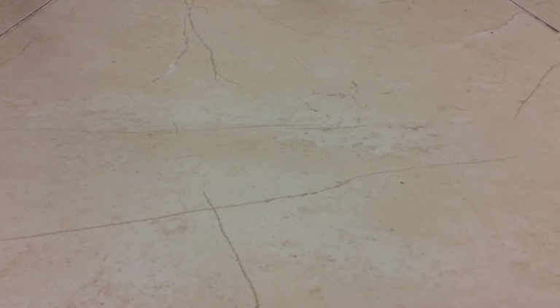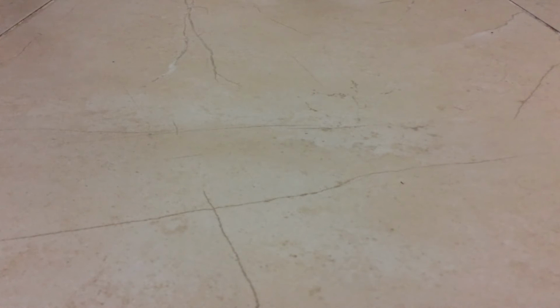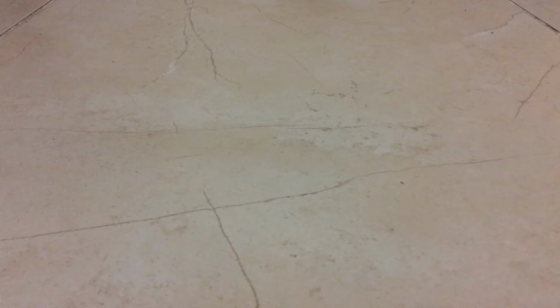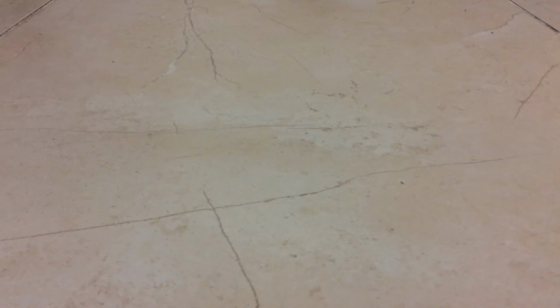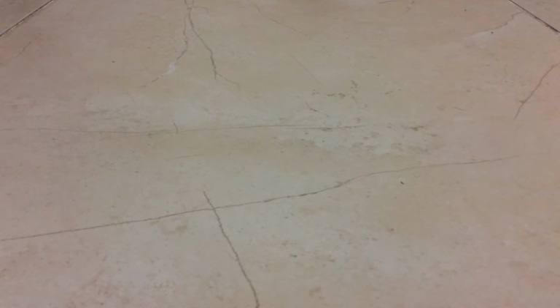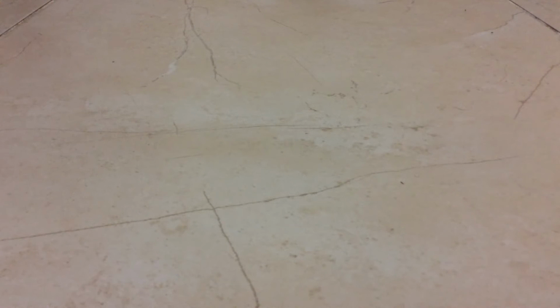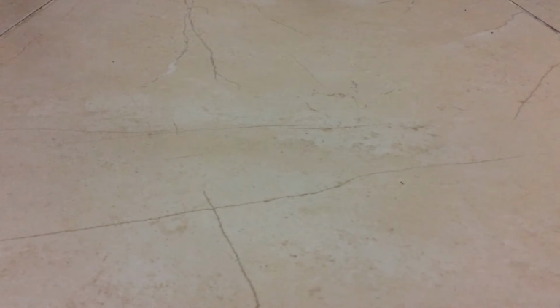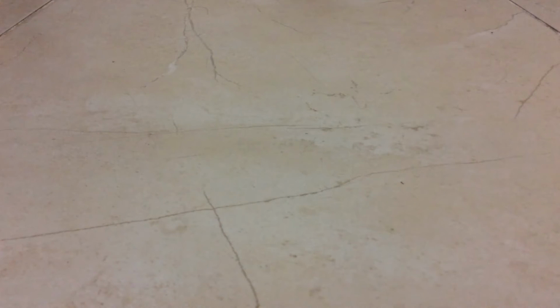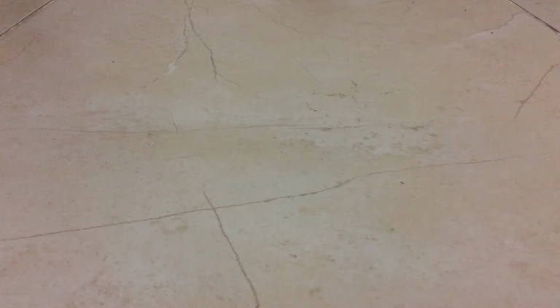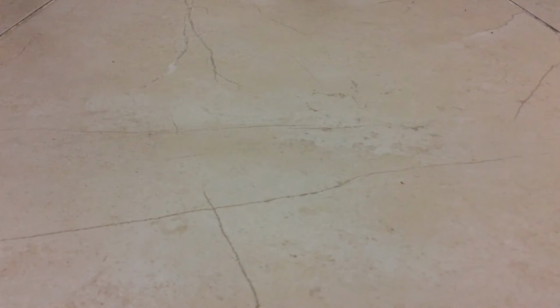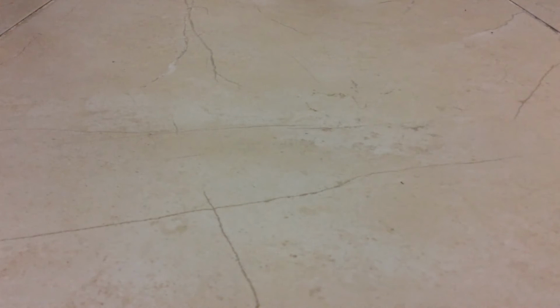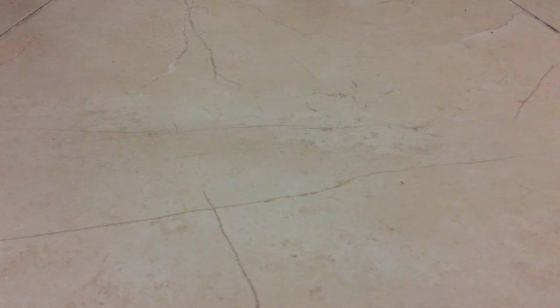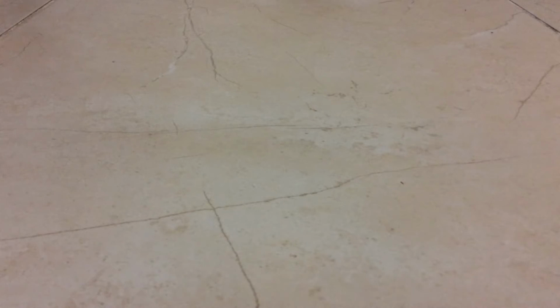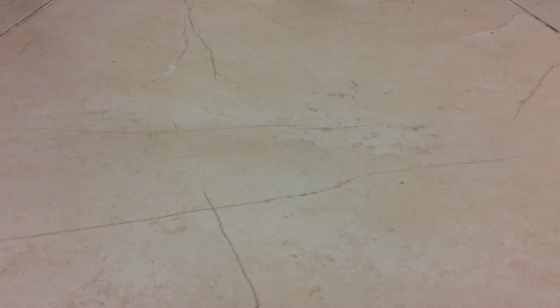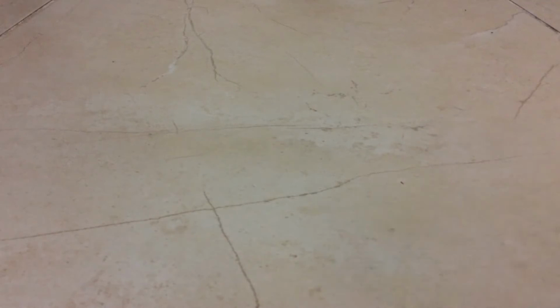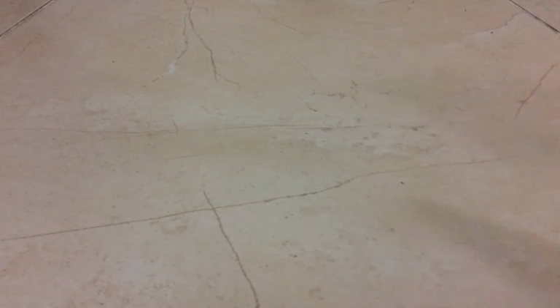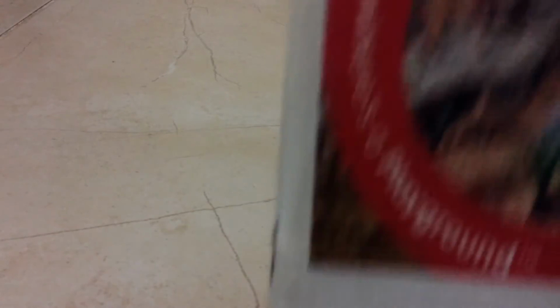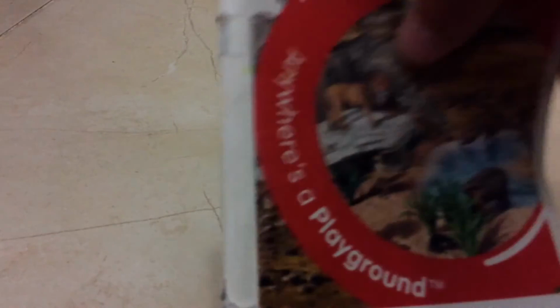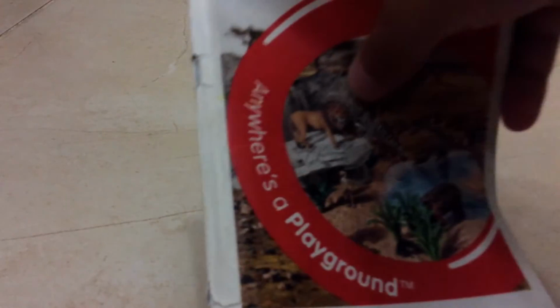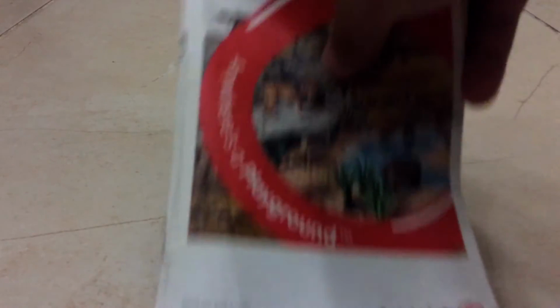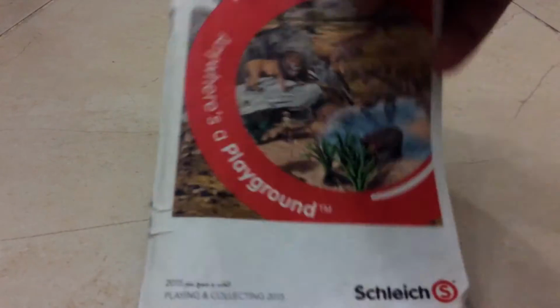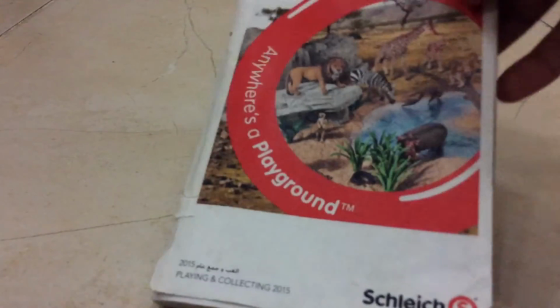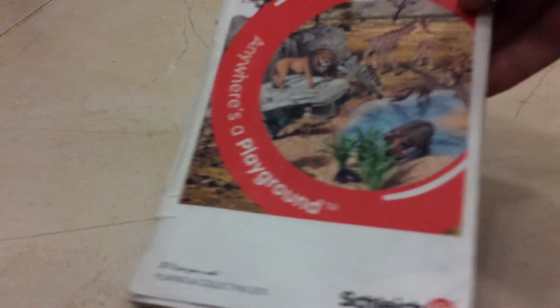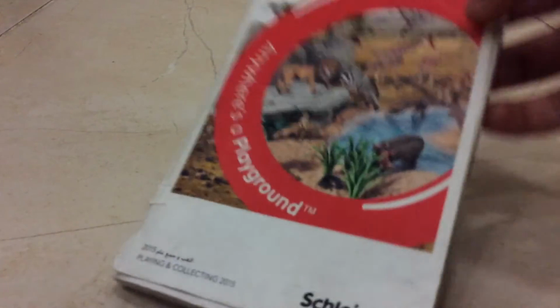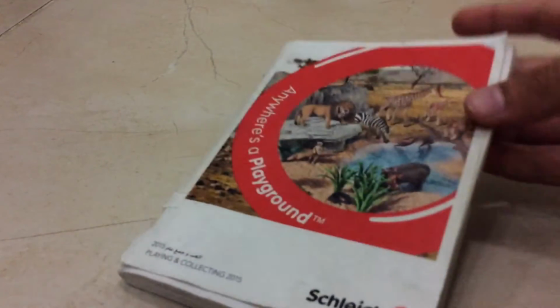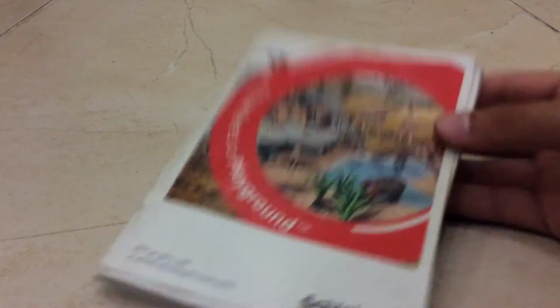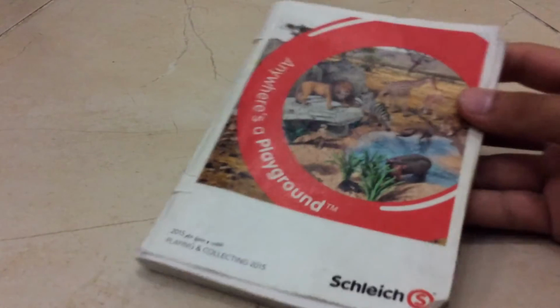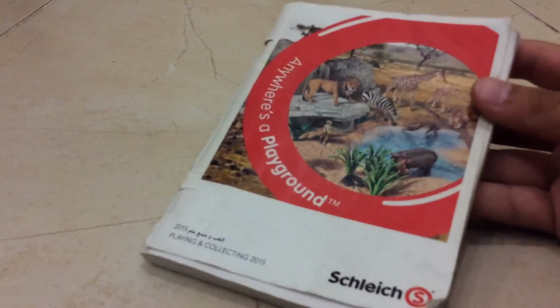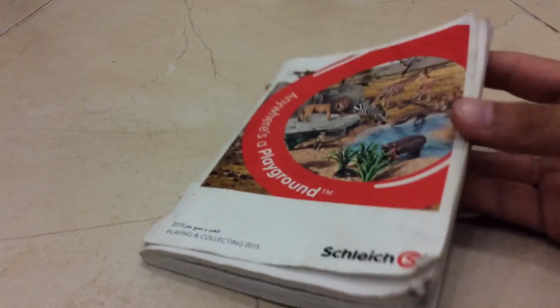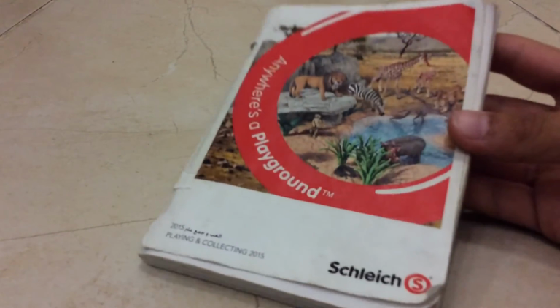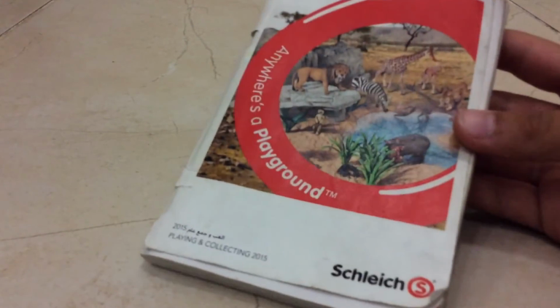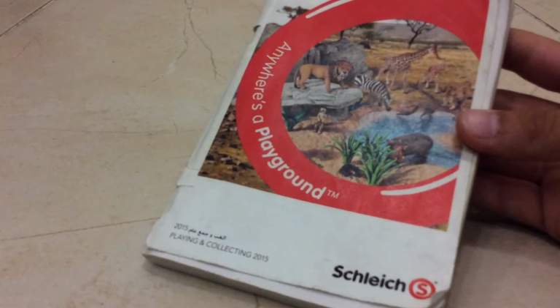Hi guys, here is the GCN. Today we are going to have a Slash Review. Here is the 2015 collection book that I showed you guys in the first video.